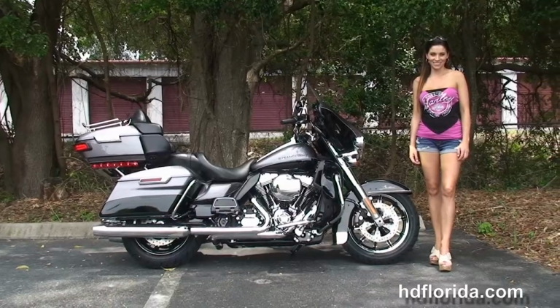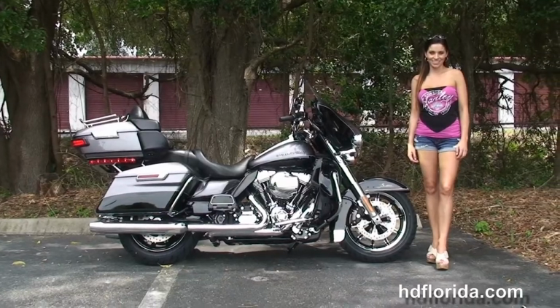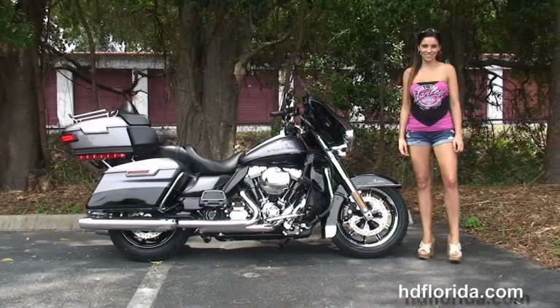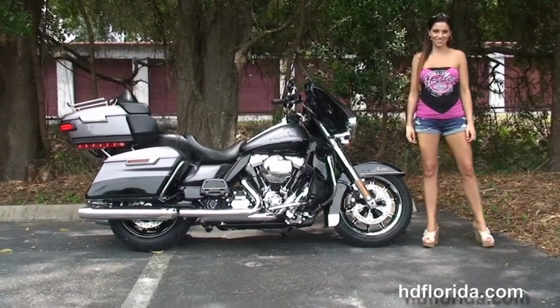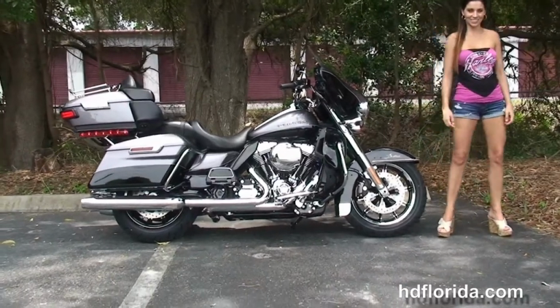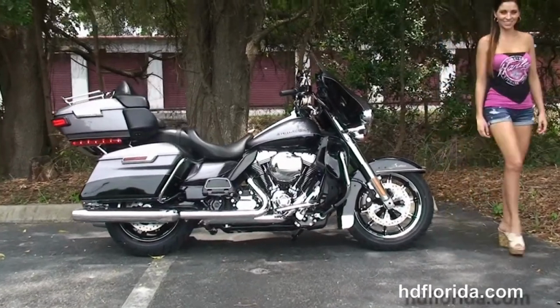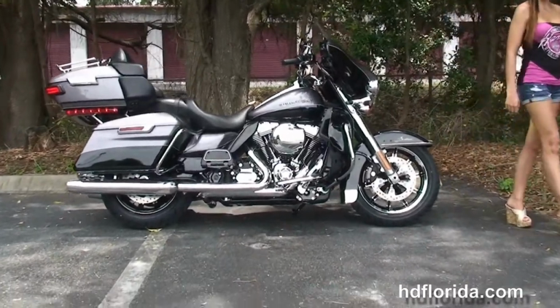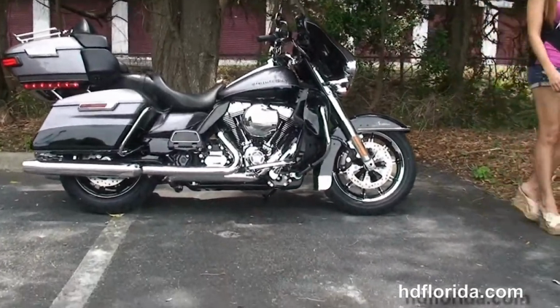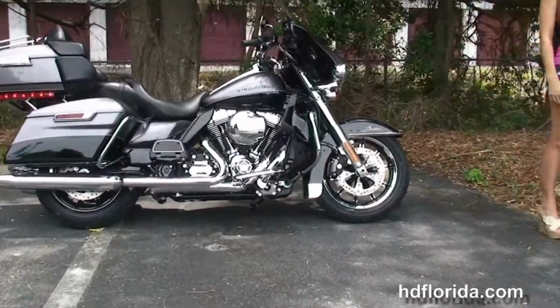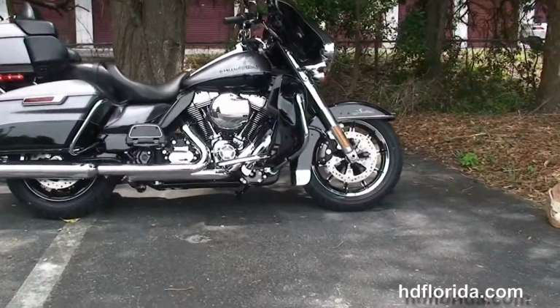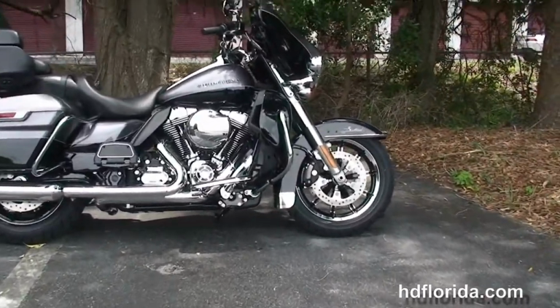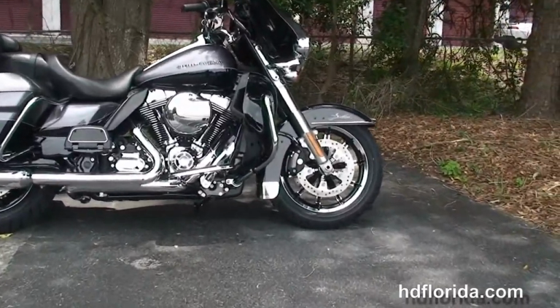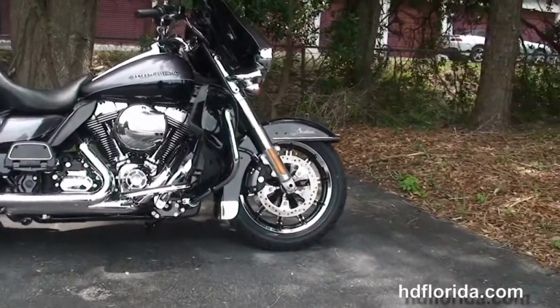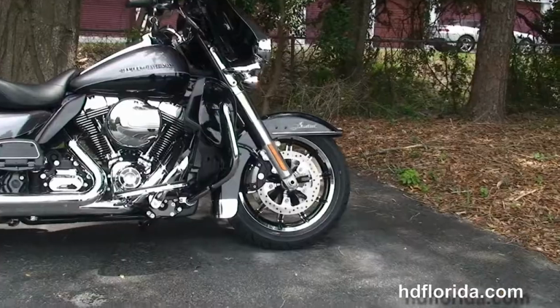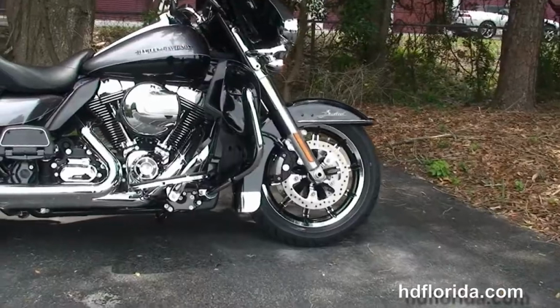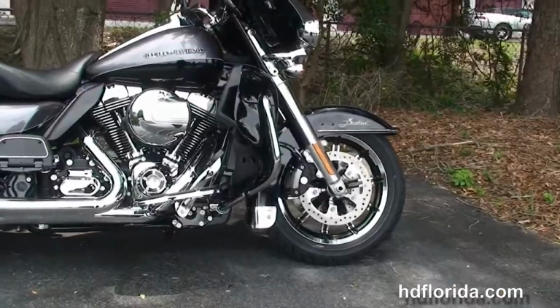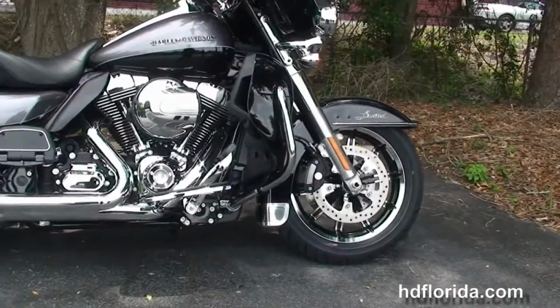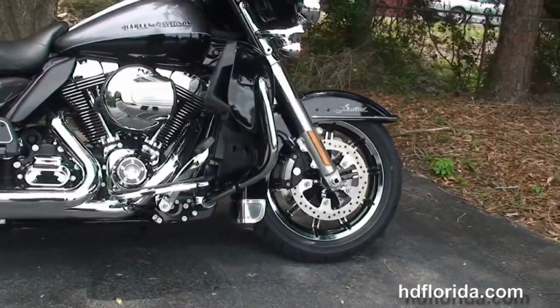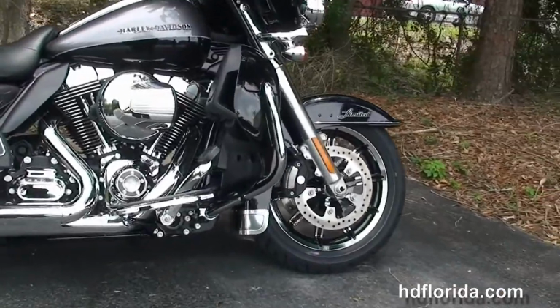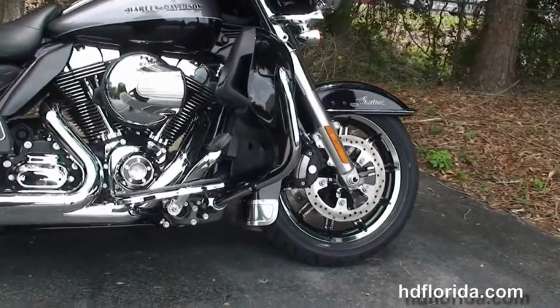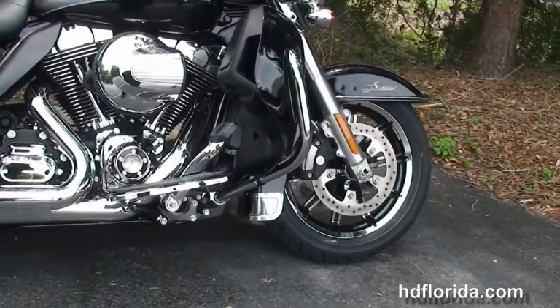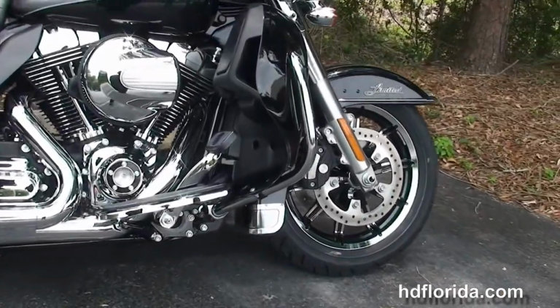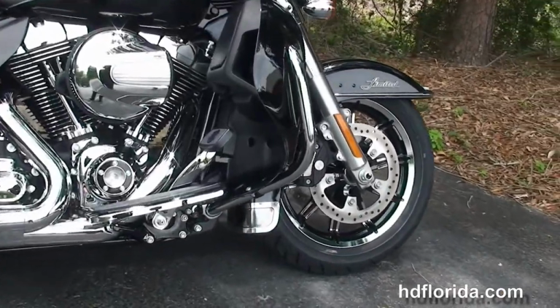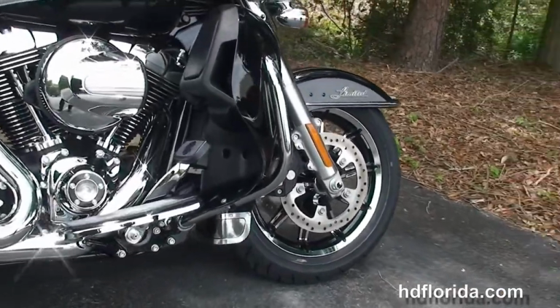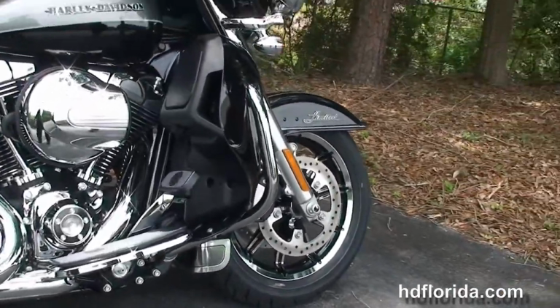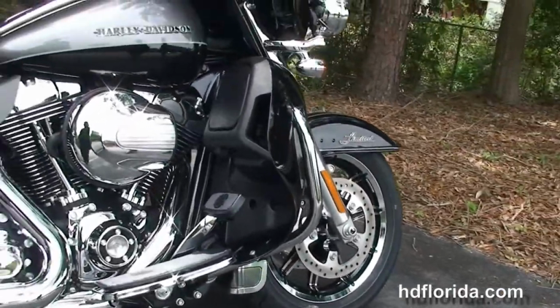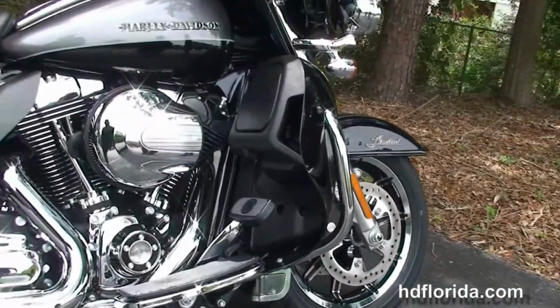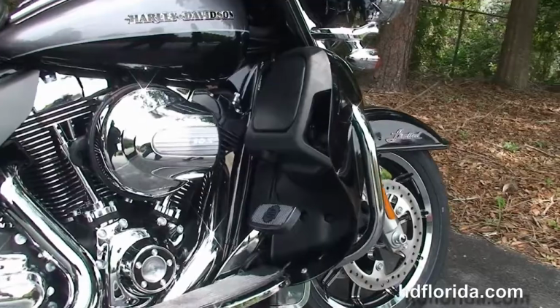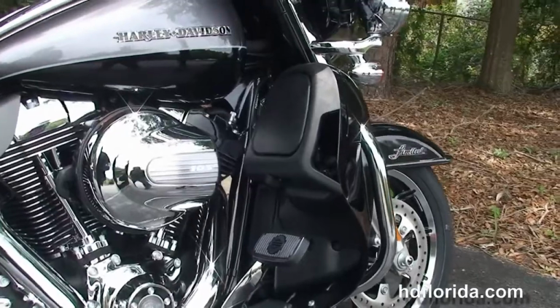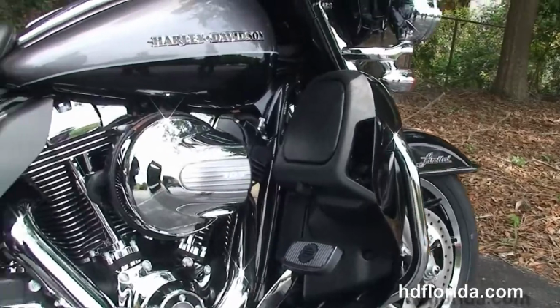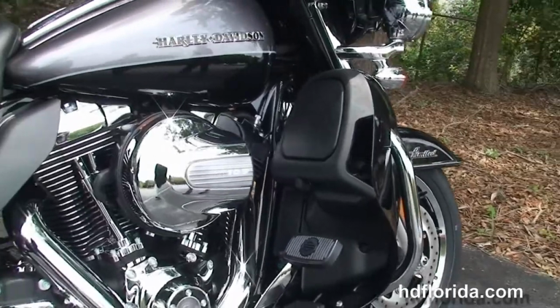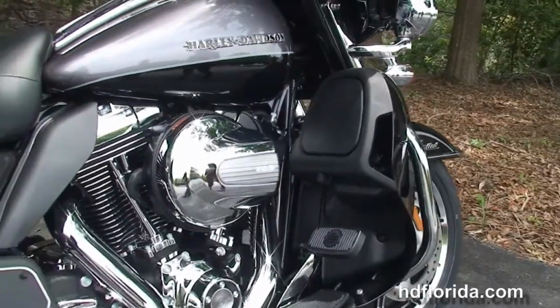The Limited starts out front with the black and chrome 17-inch impeller wheels, the low-profile front fender with new fender medallions, floating rotors, and dual 4-piston Brembo calipers. We've also got the new 49mm front forks.